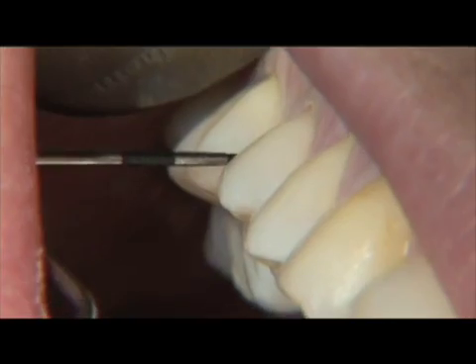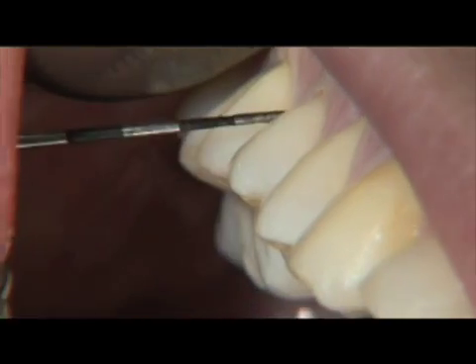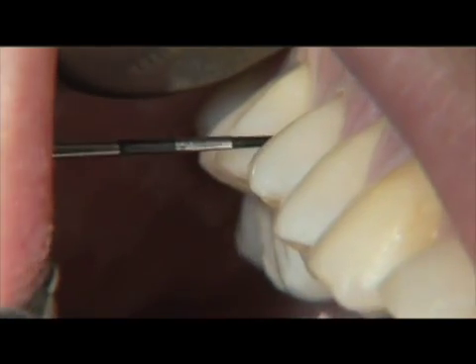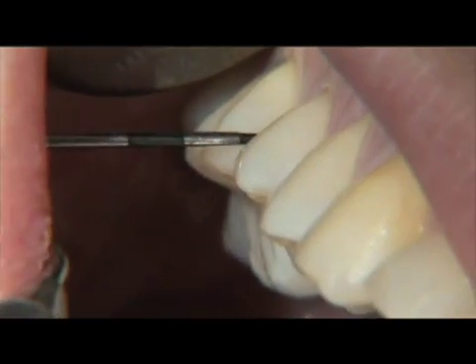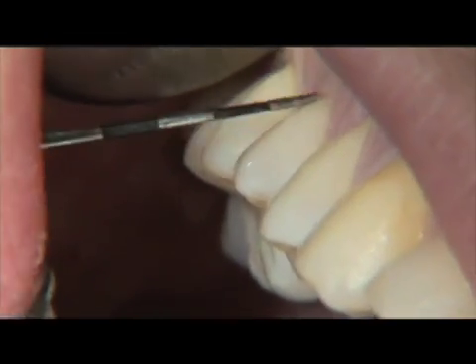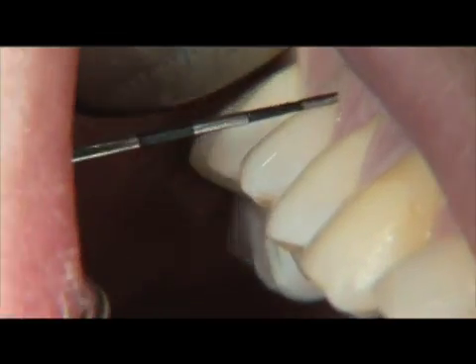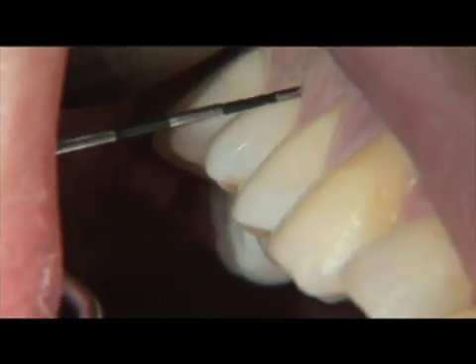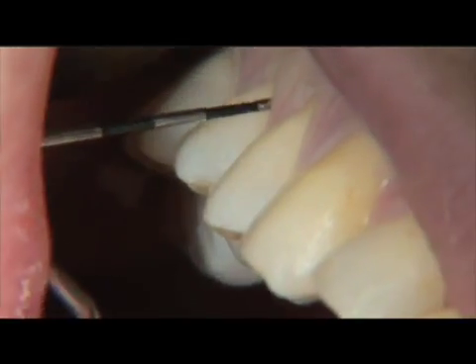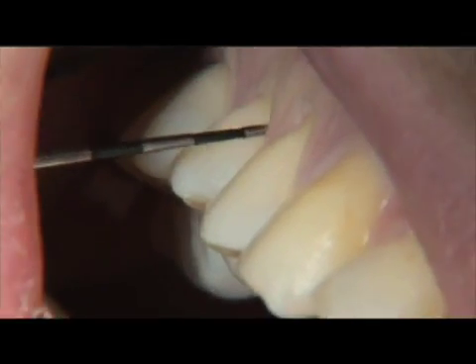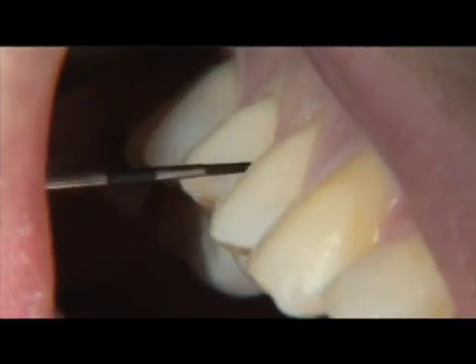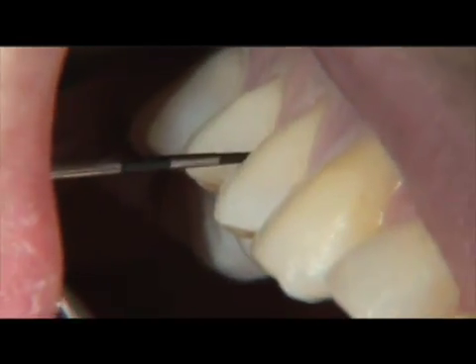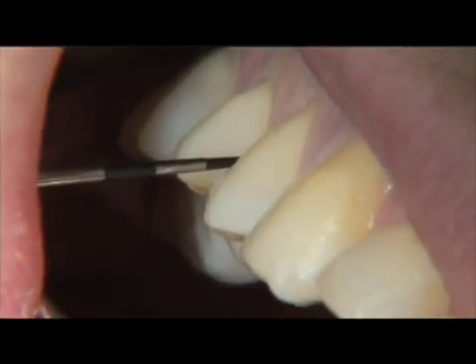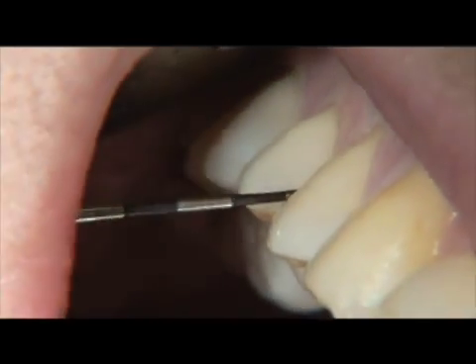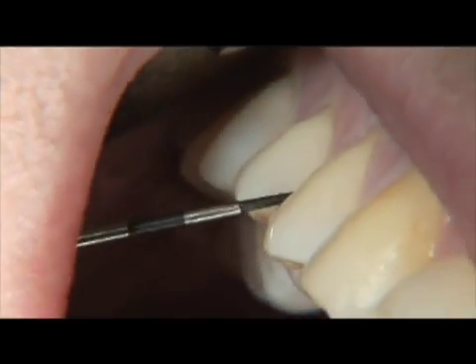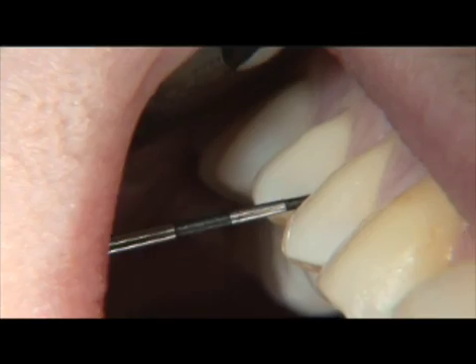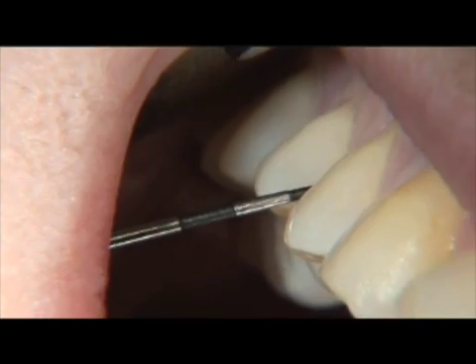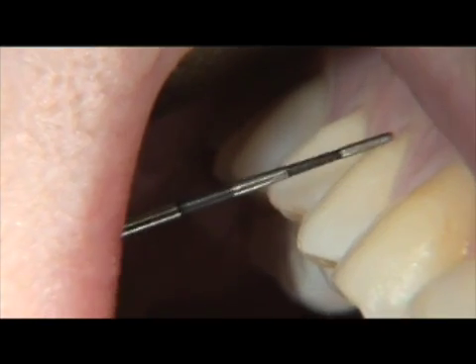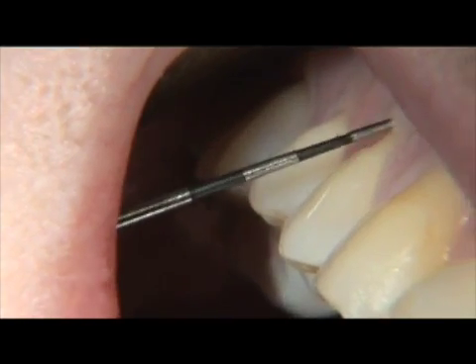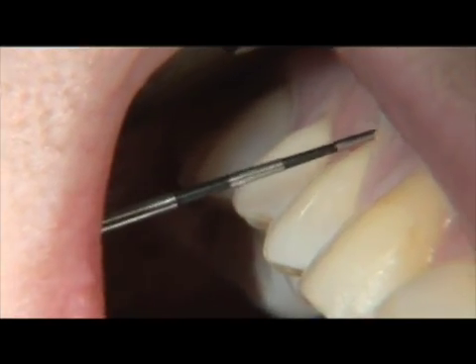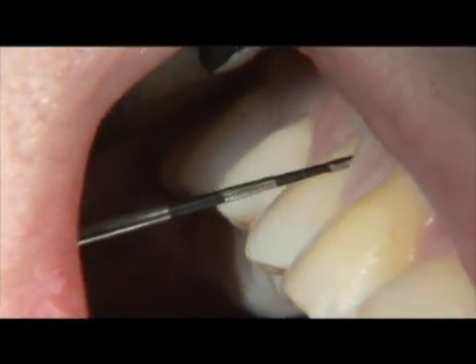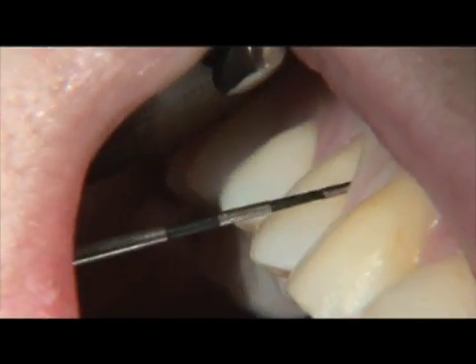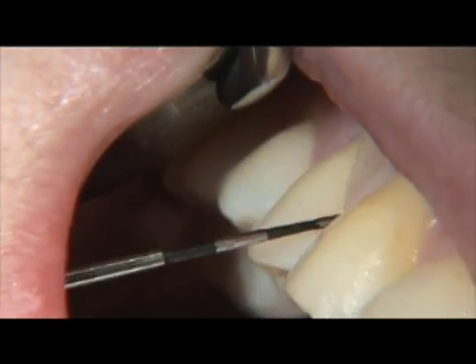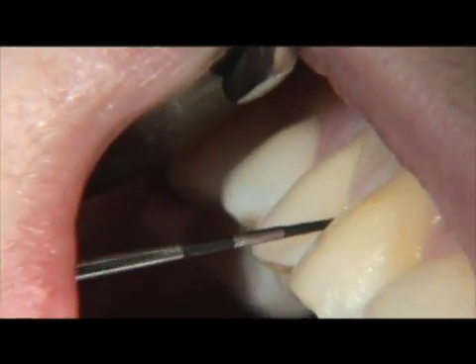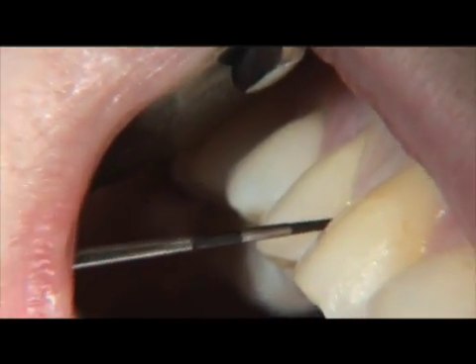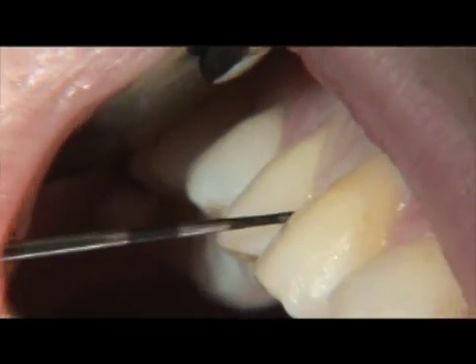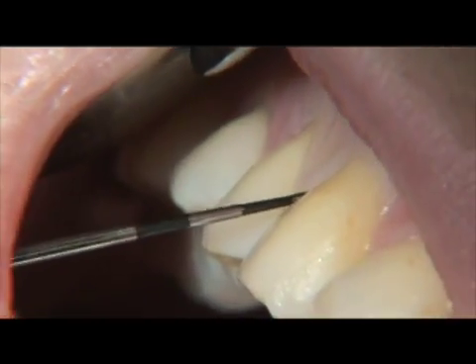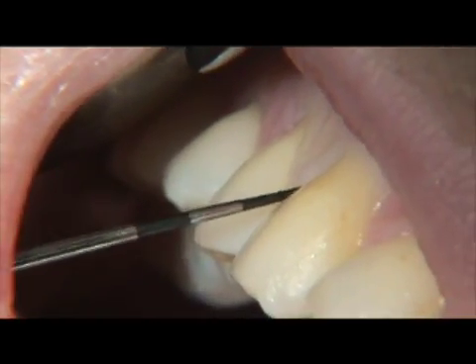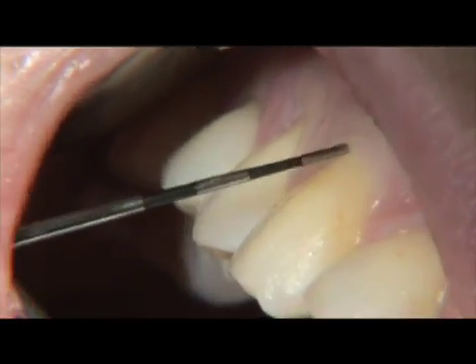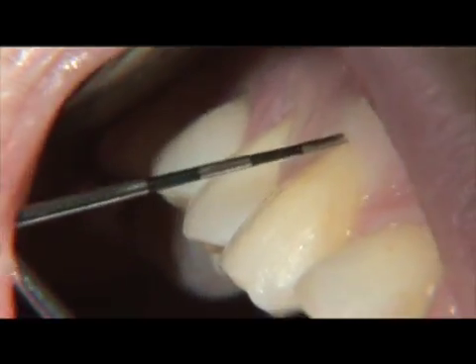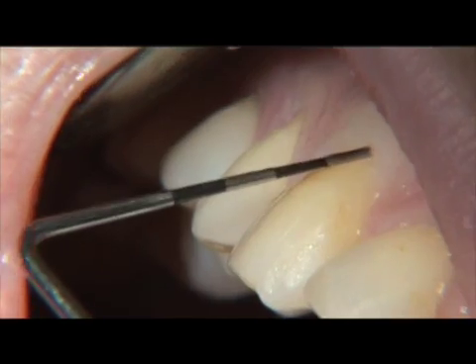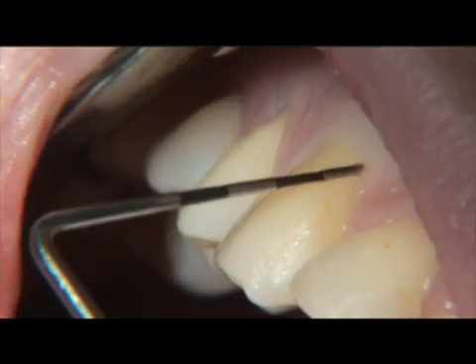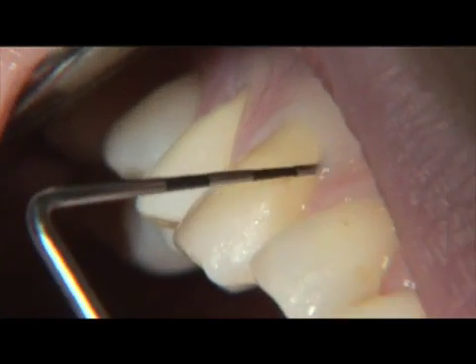One of the benefits of laser circular debridement and curettage is that it improves phase one periodontal therapy when used as an adjunct to scaling and root planing.